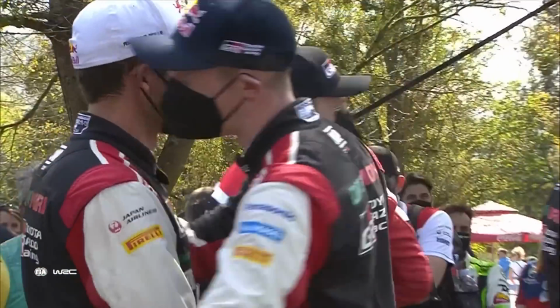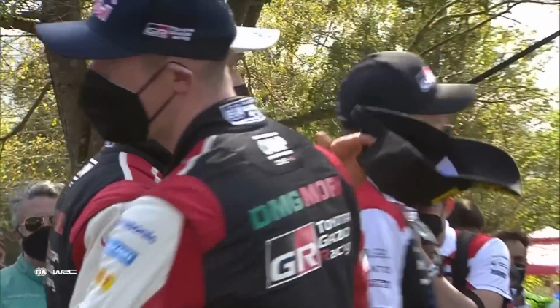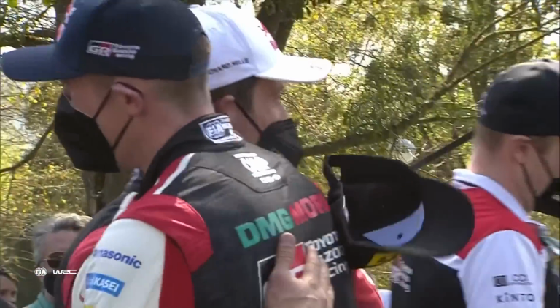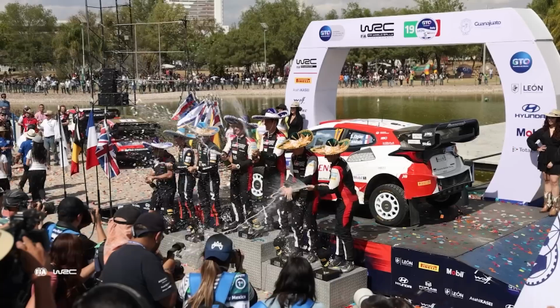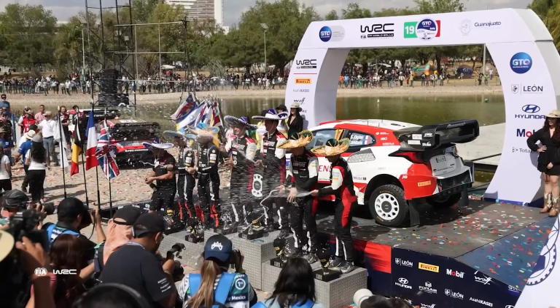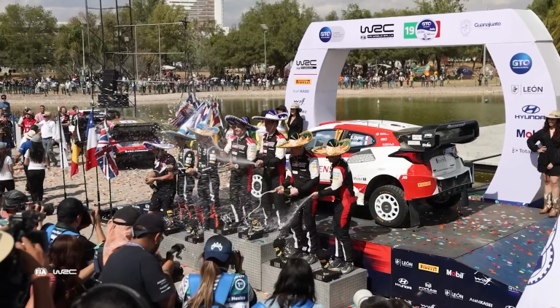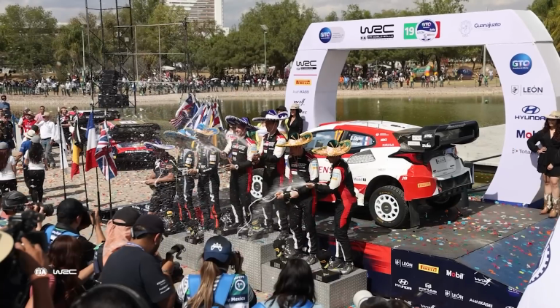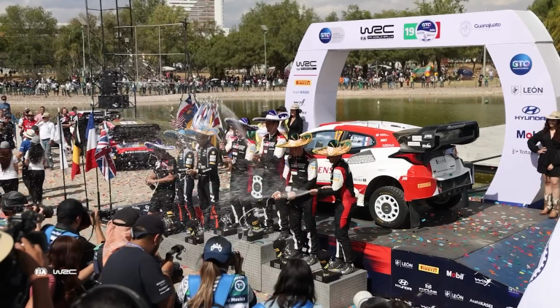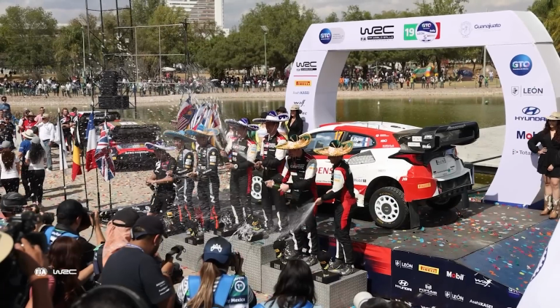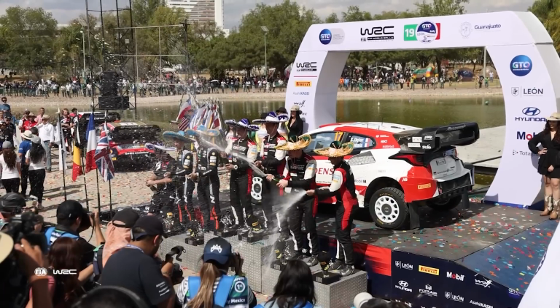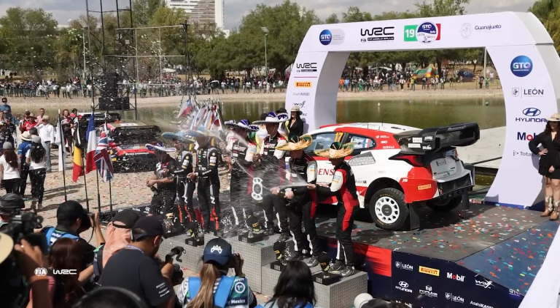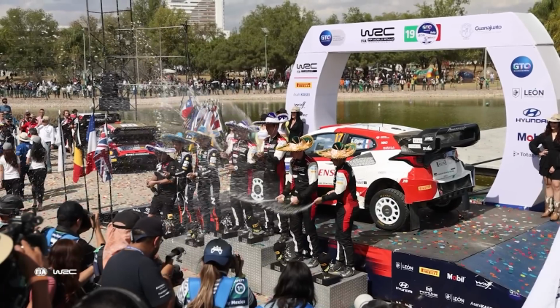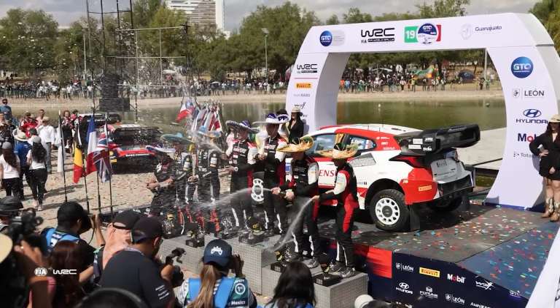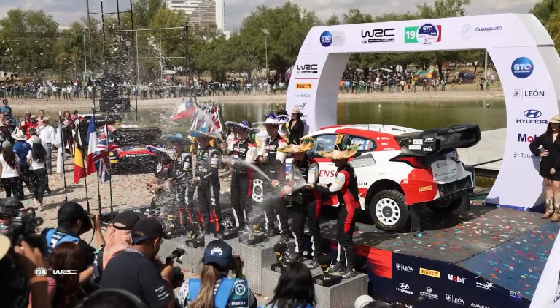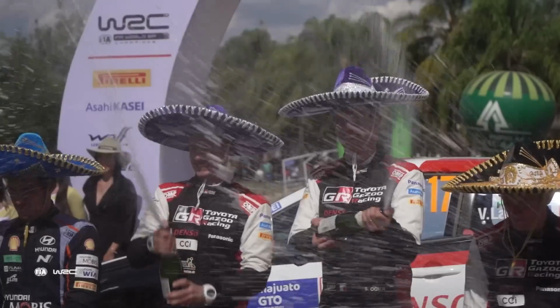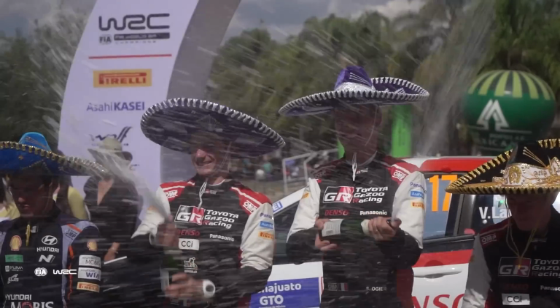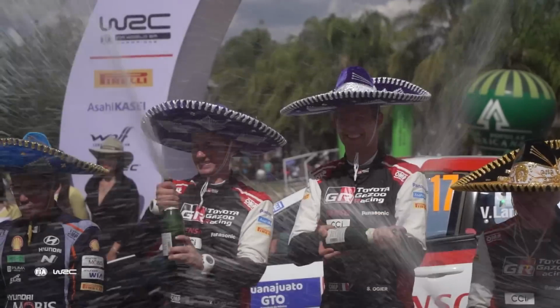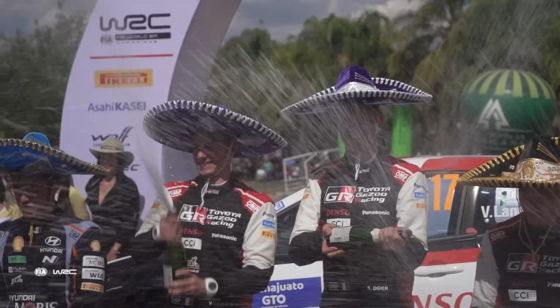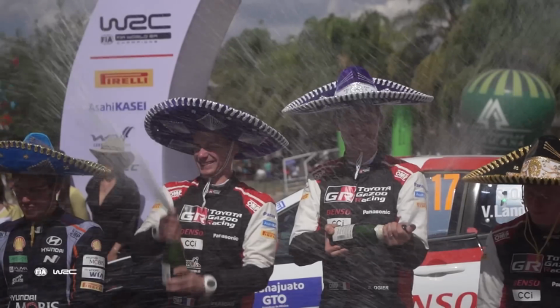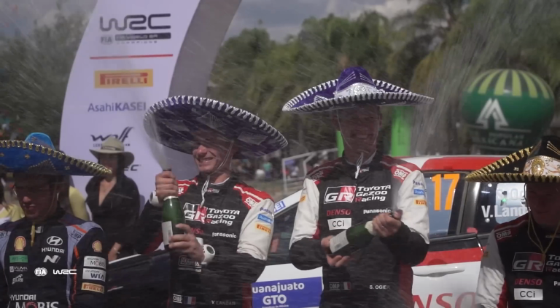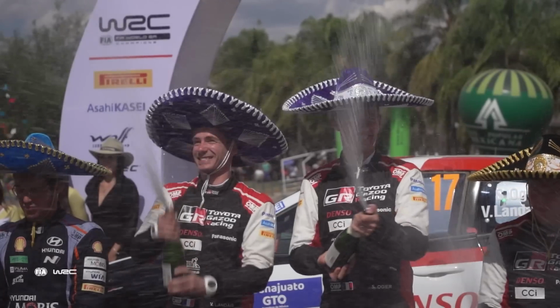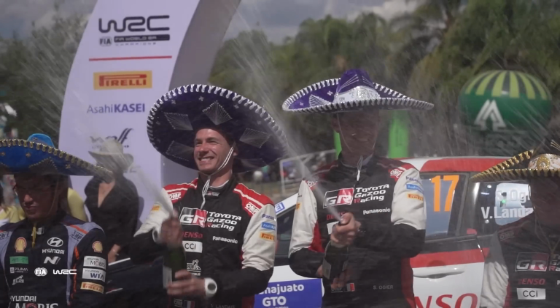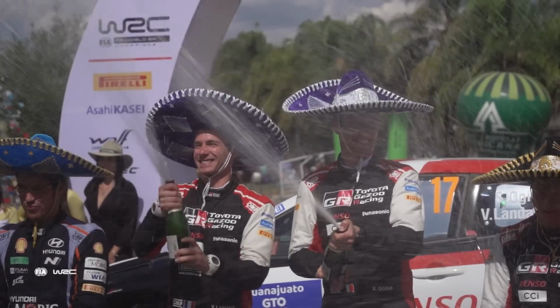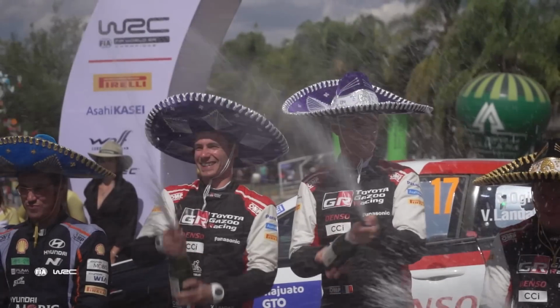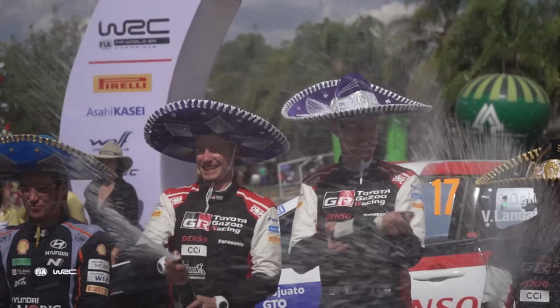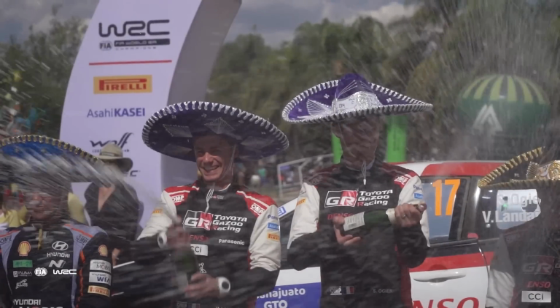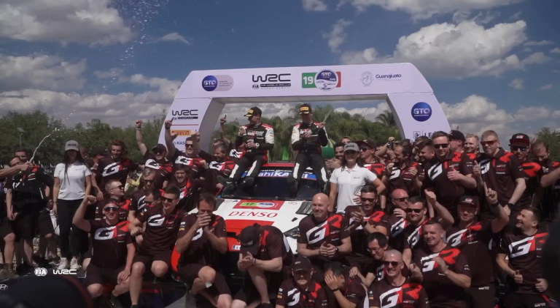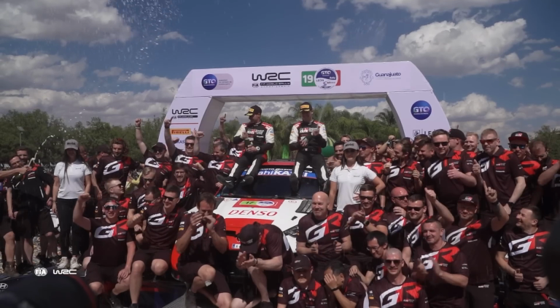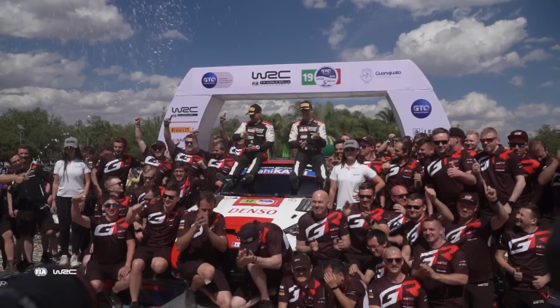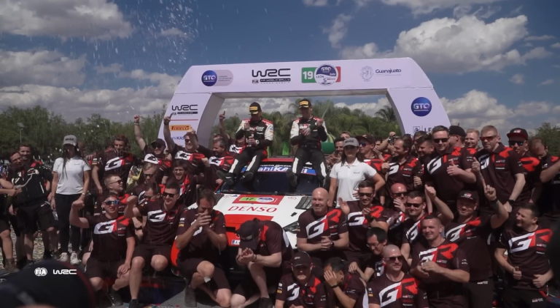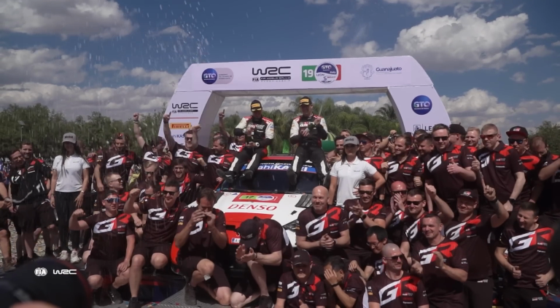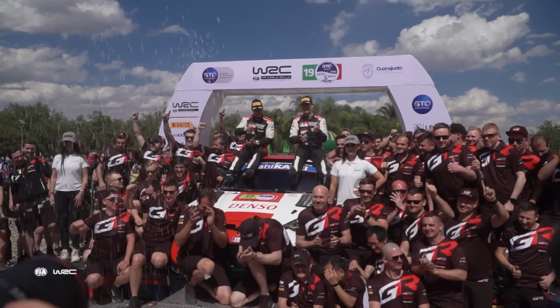The Frenchman, fresh from victory in Mexico, with the benefits of a clean road as he leads them into the stages on his return to Croatia, looking to make it three wins from three outings this year.